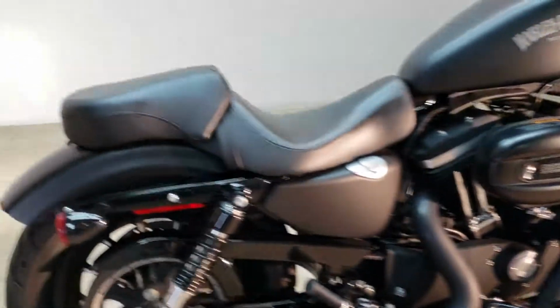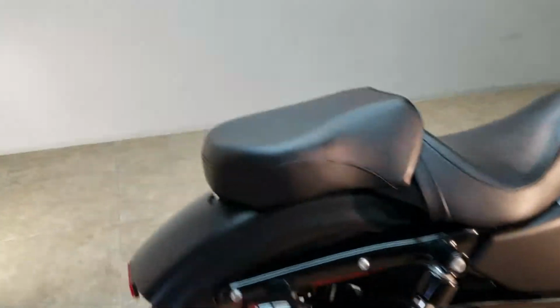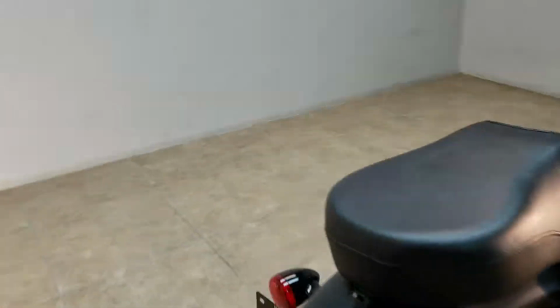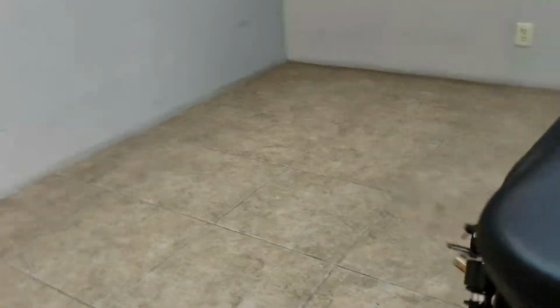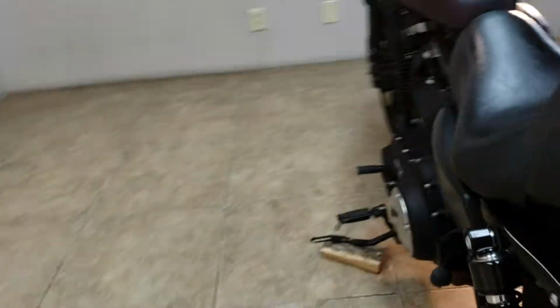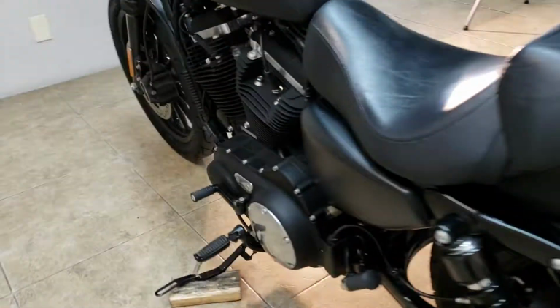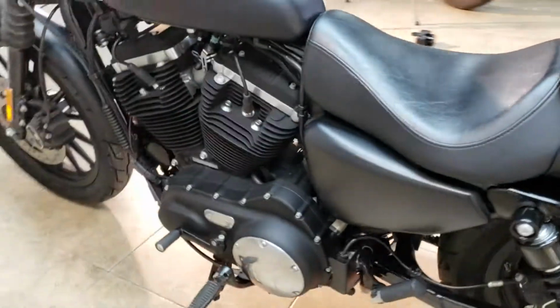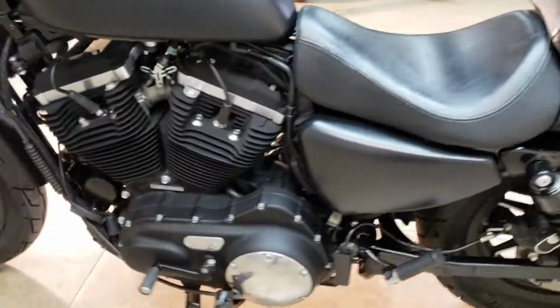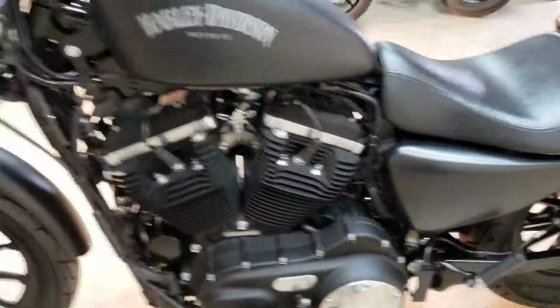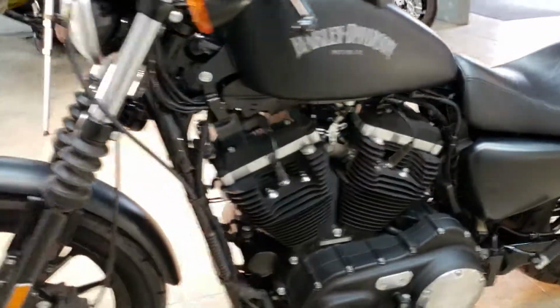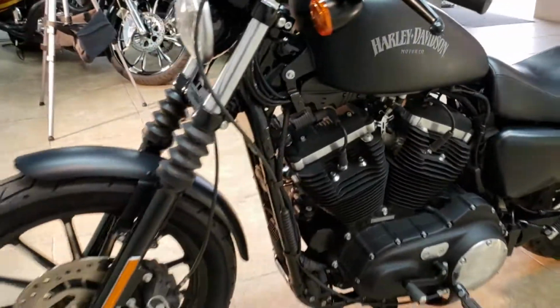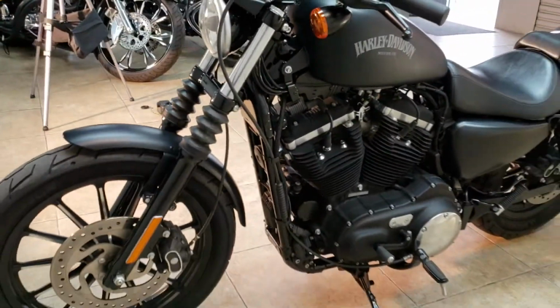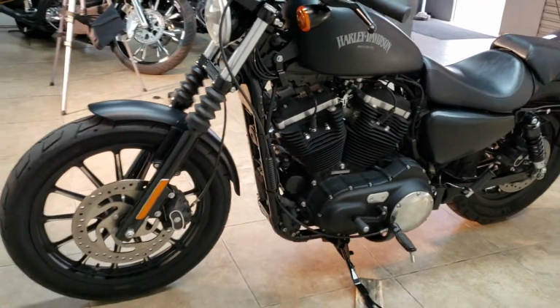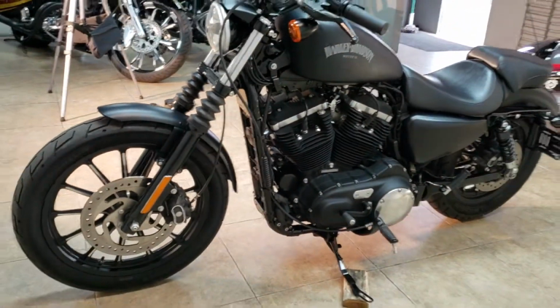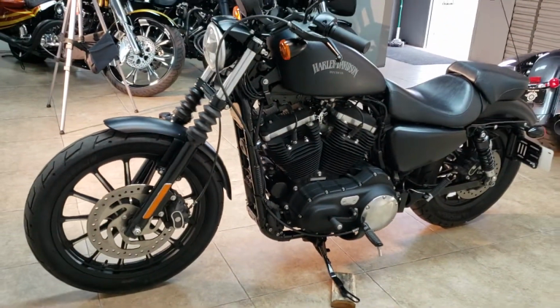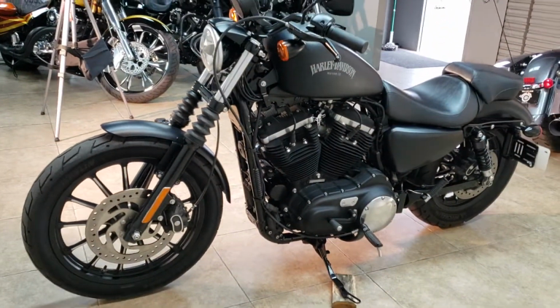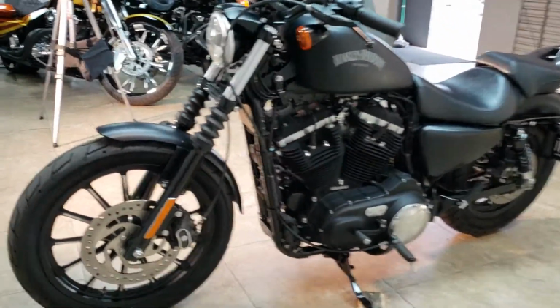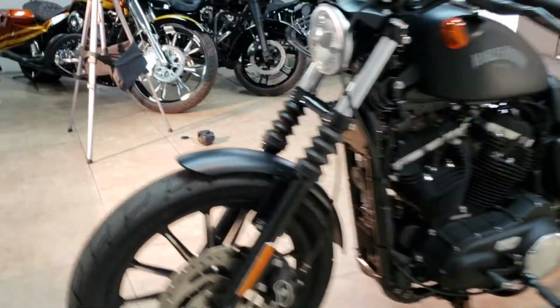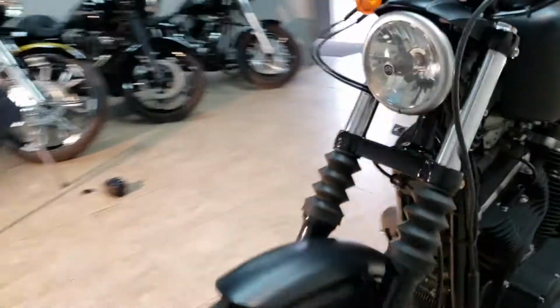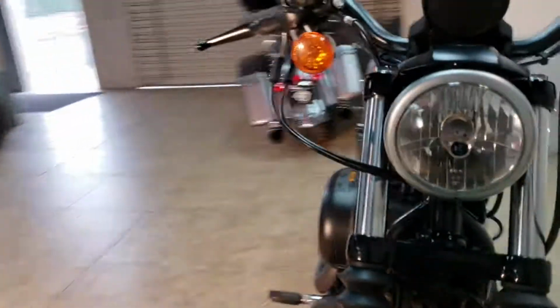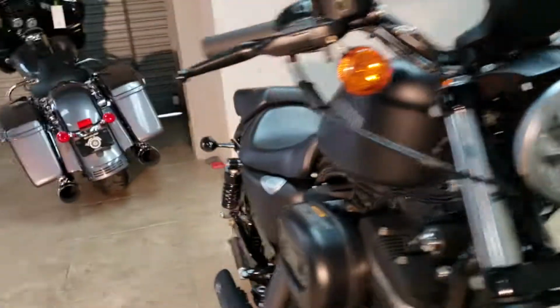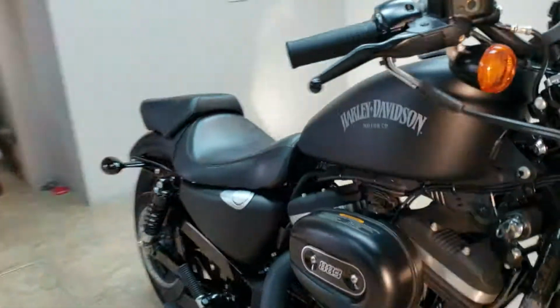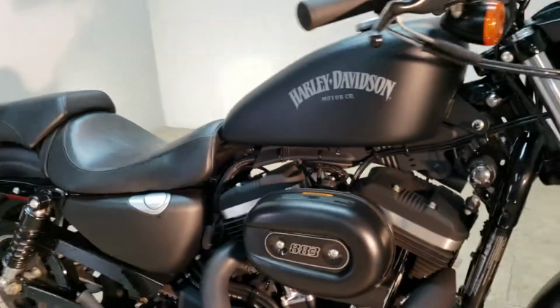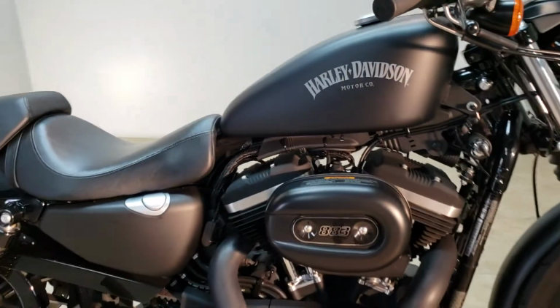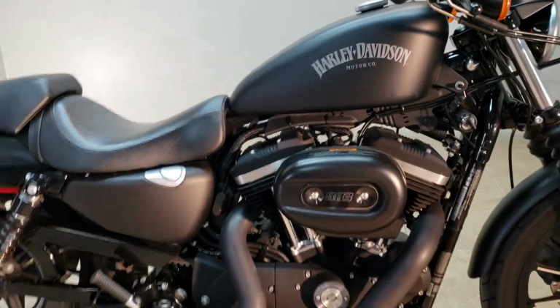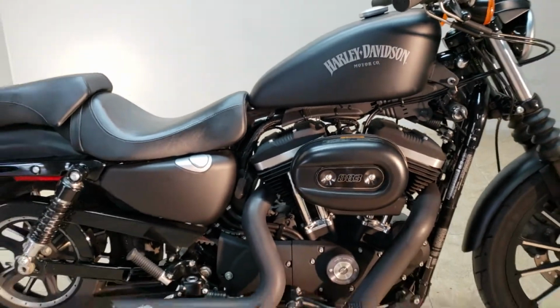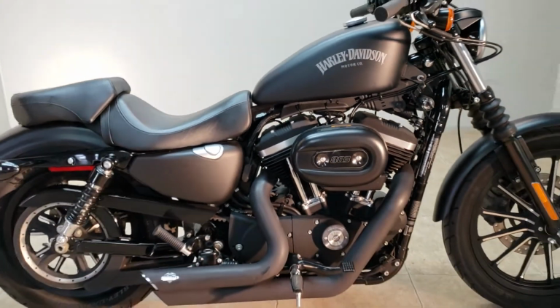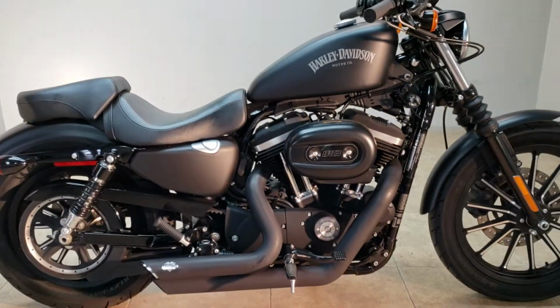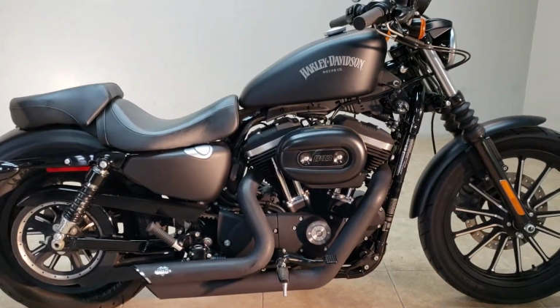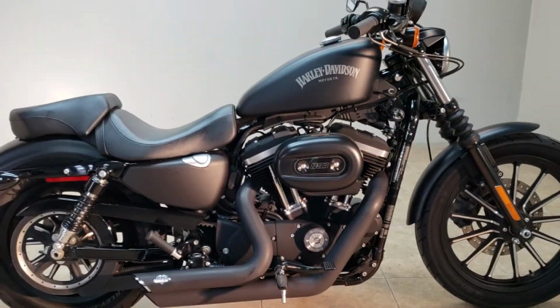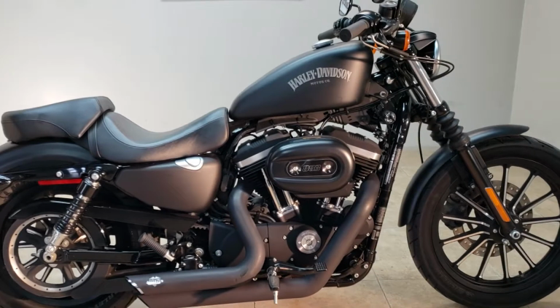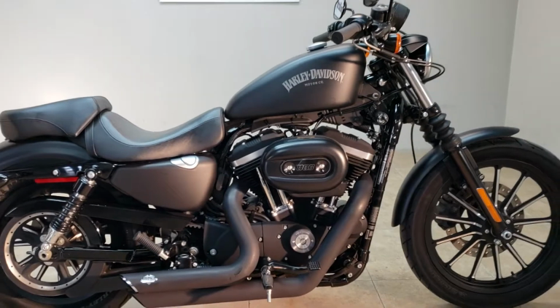Super, super clean. This thing's got under 8,000 miles on it. Just got it in. Gonna make somebody happy. Give them a lot of fun for $59.99.